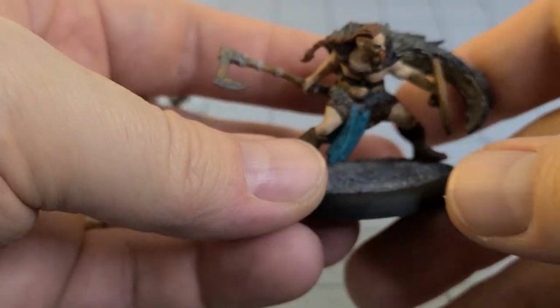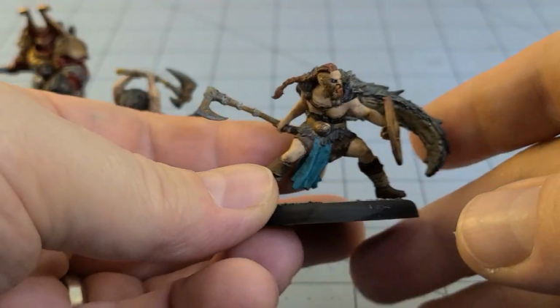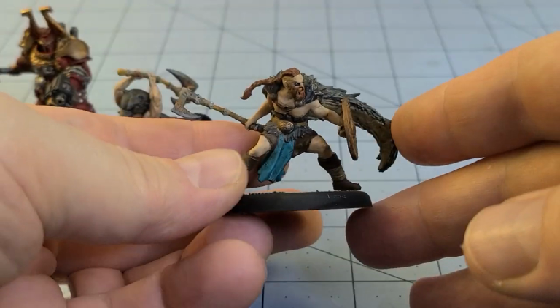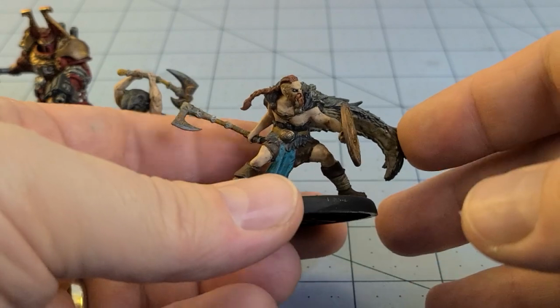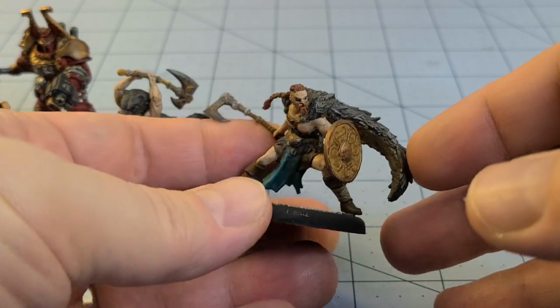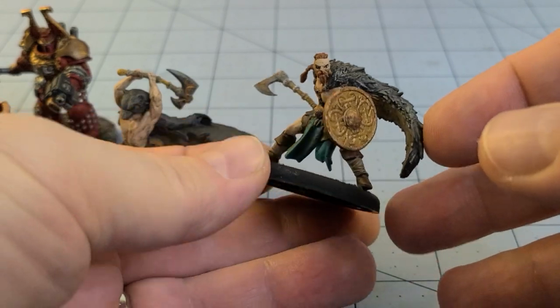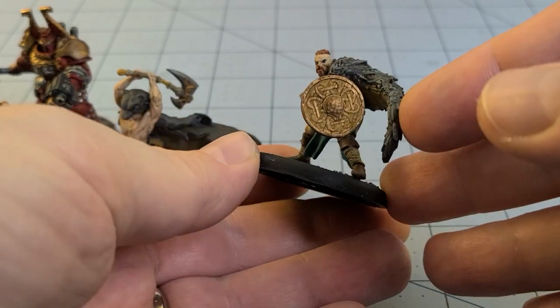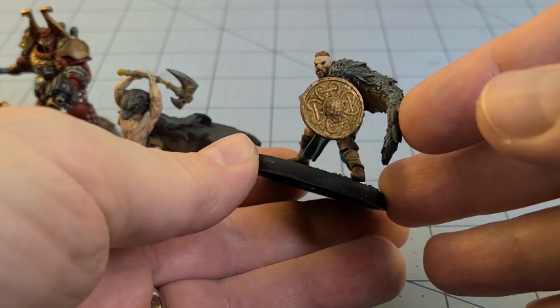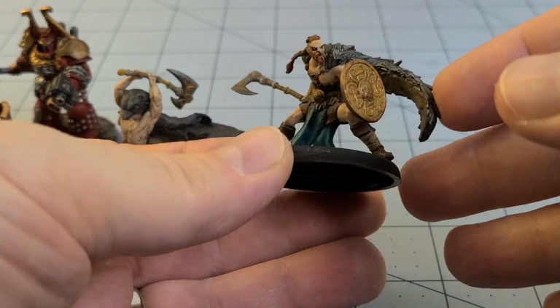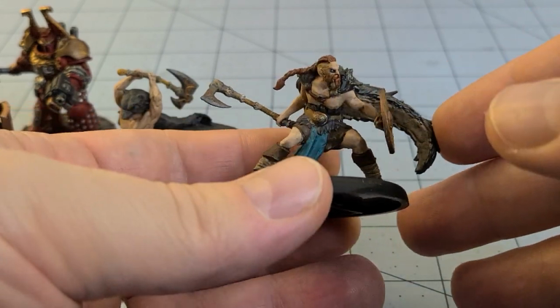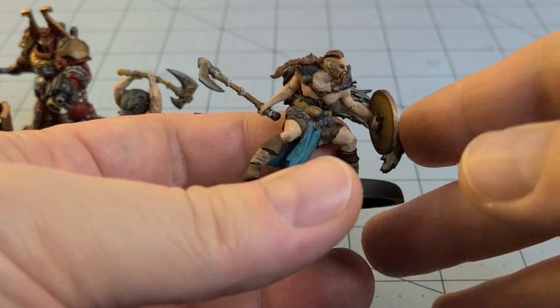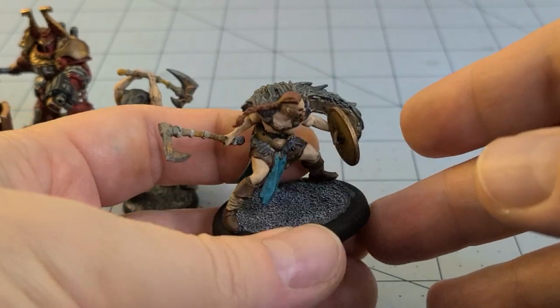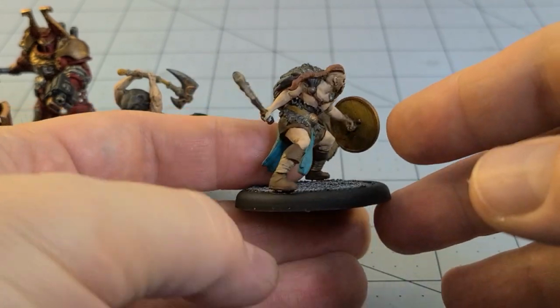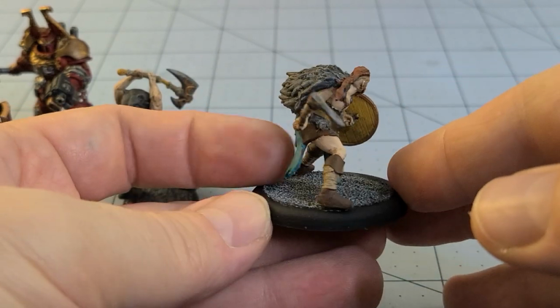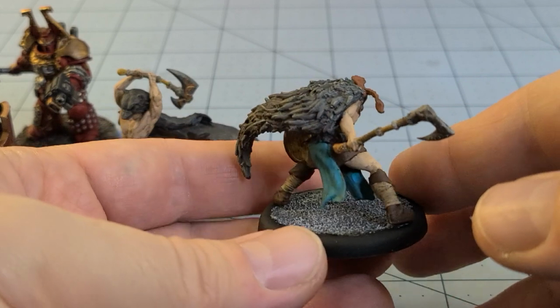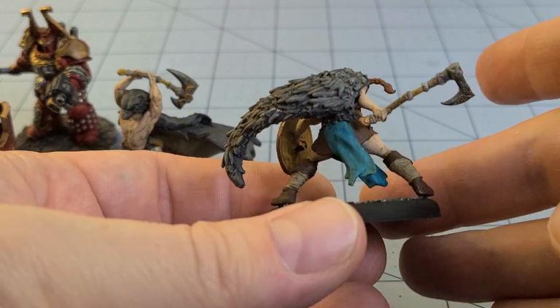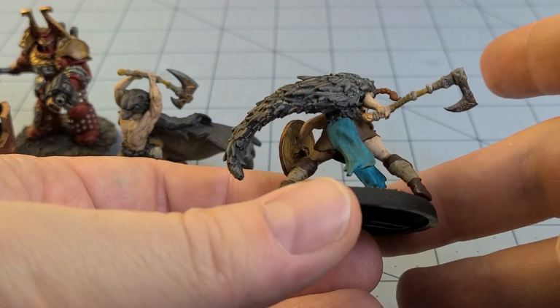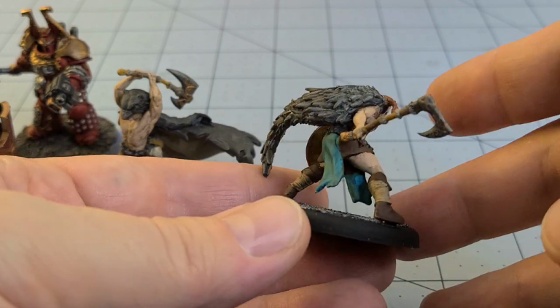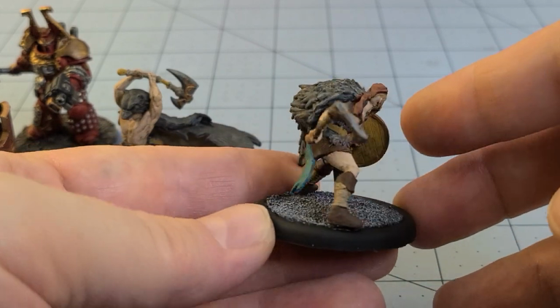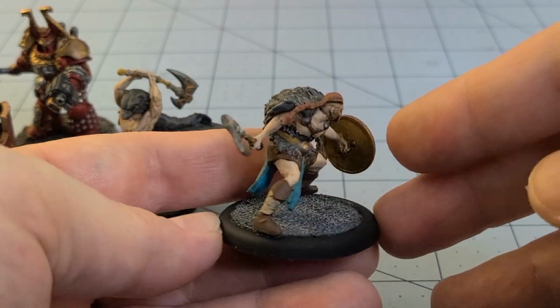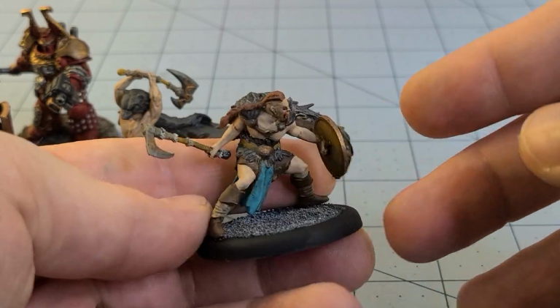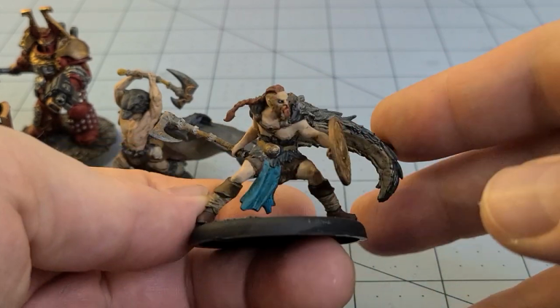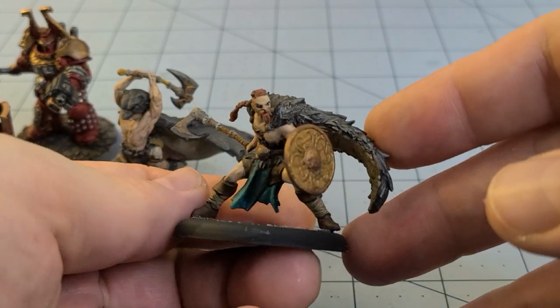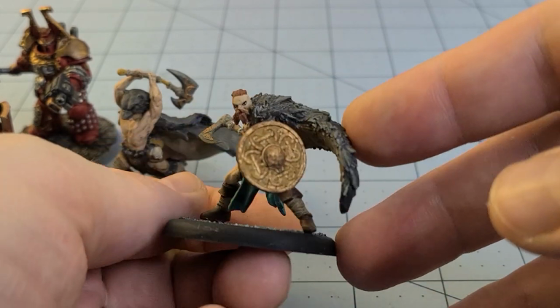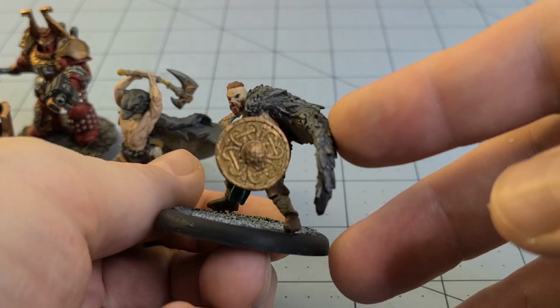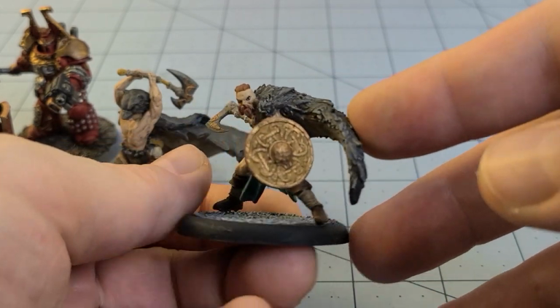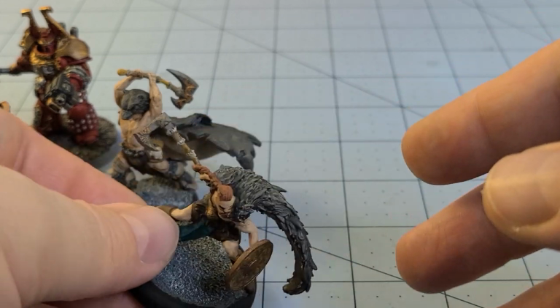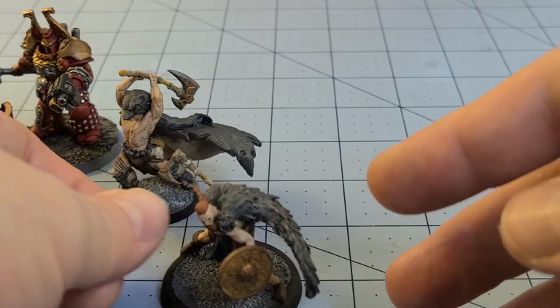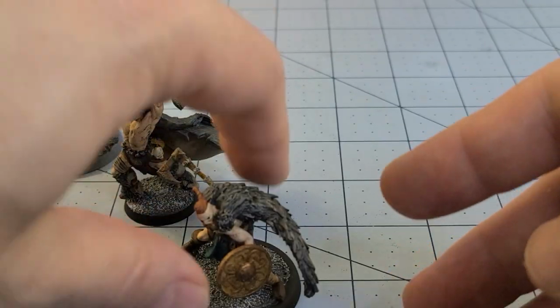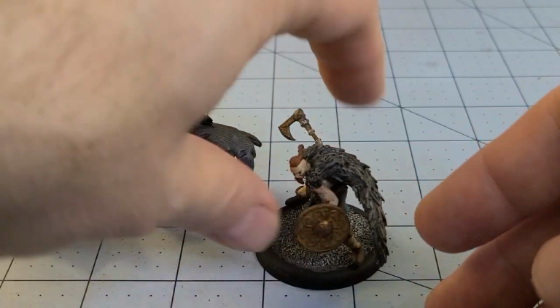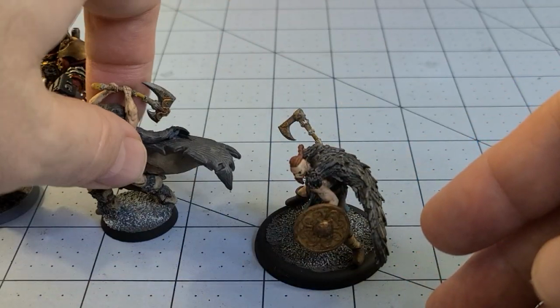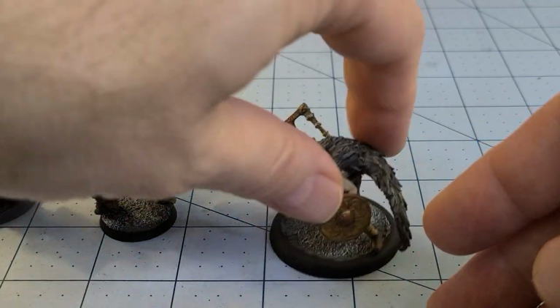To accompany him we've got our overly splayed-out legs viking warrior here. Not the most exciting or intricate of paint jobs, but he's finished nonetheless. They're big dudes.